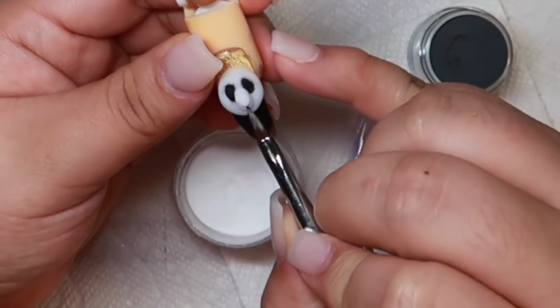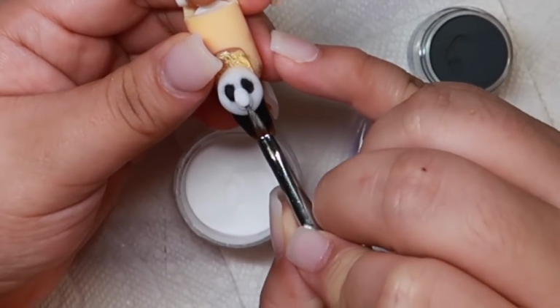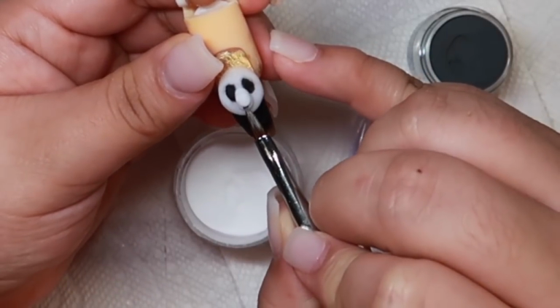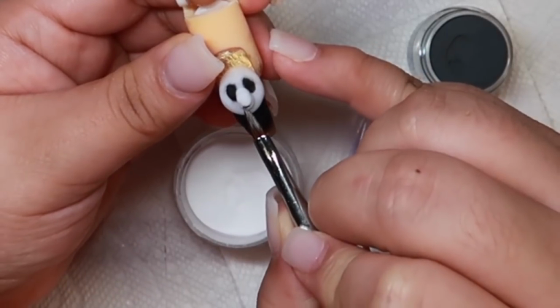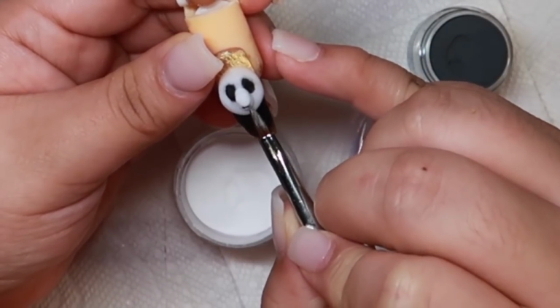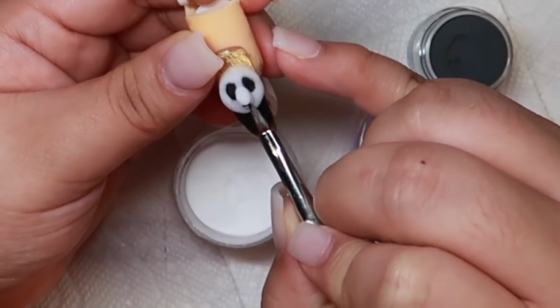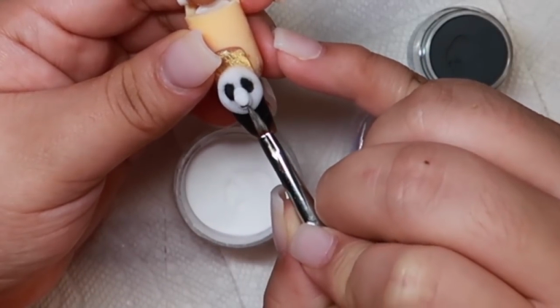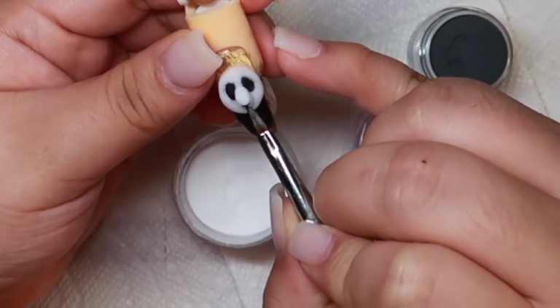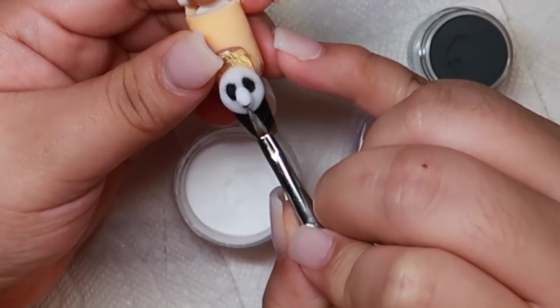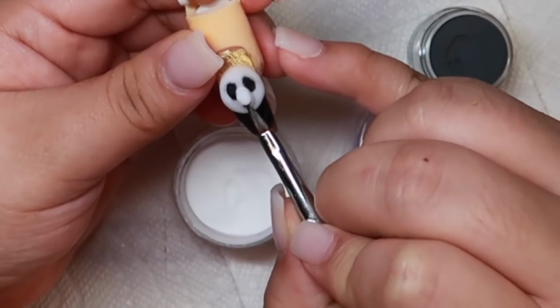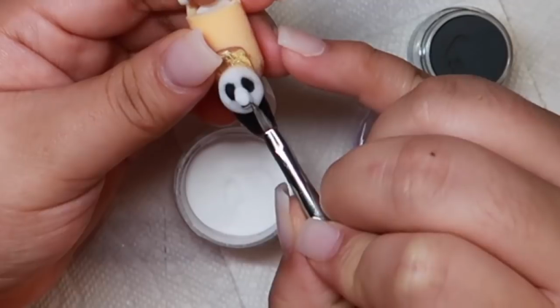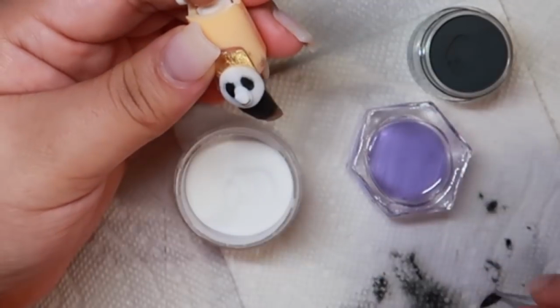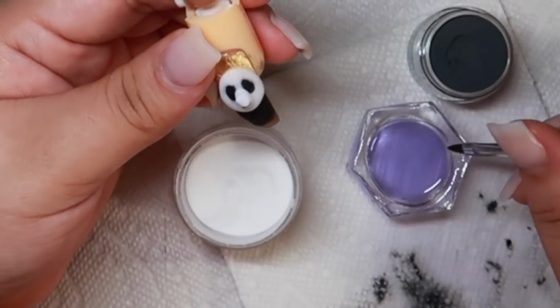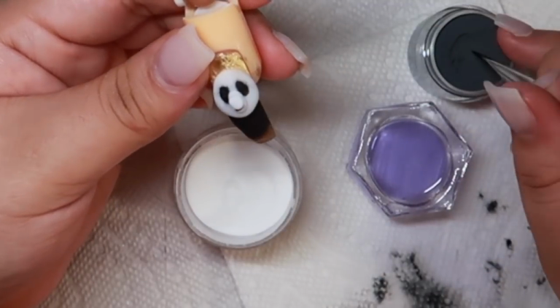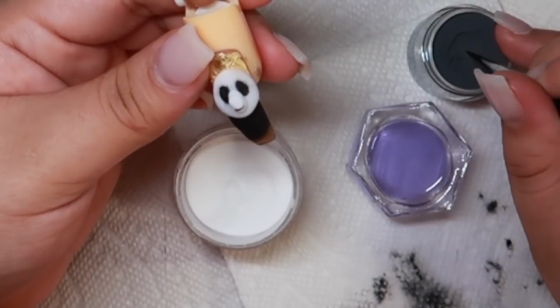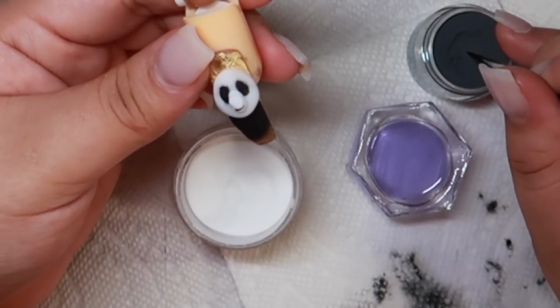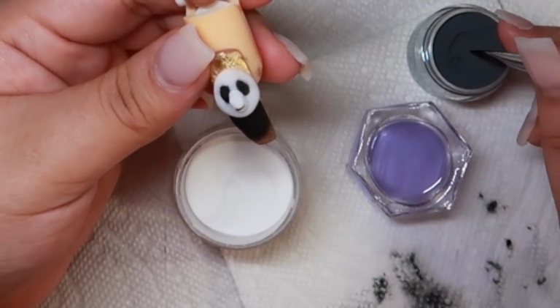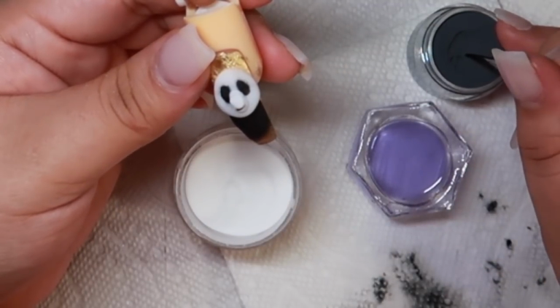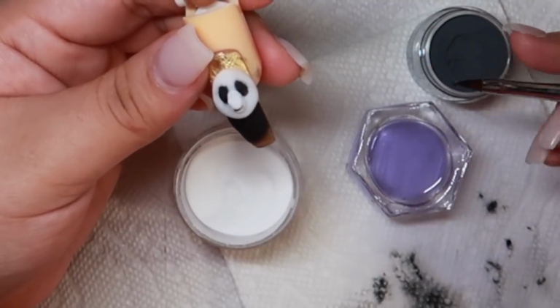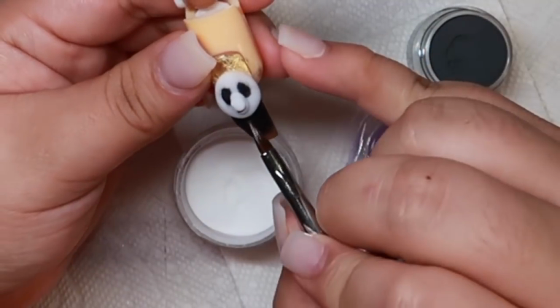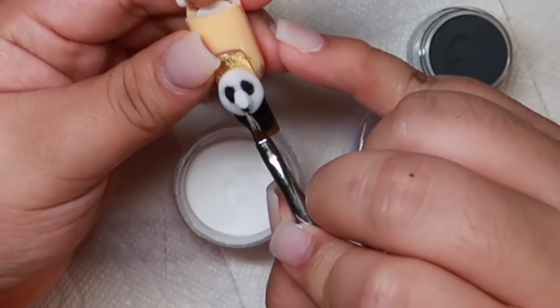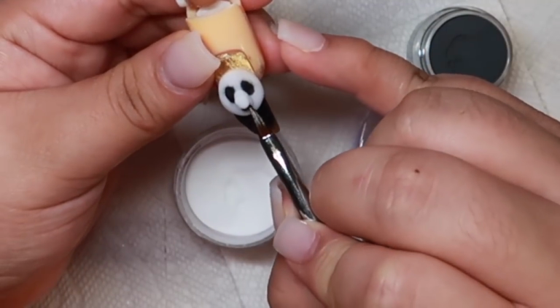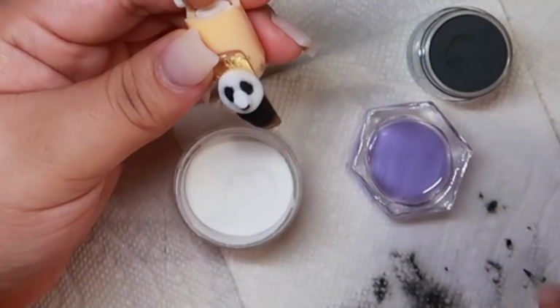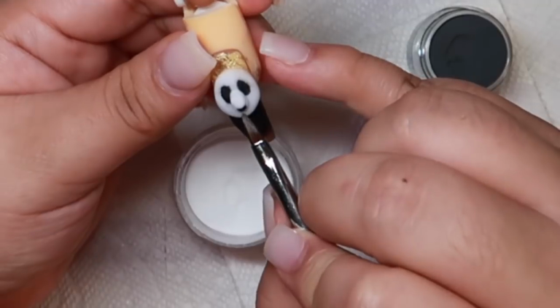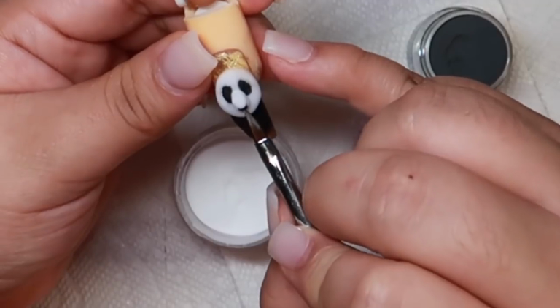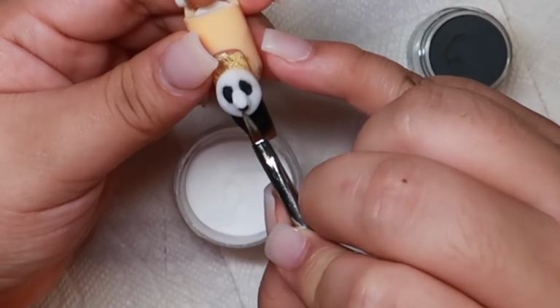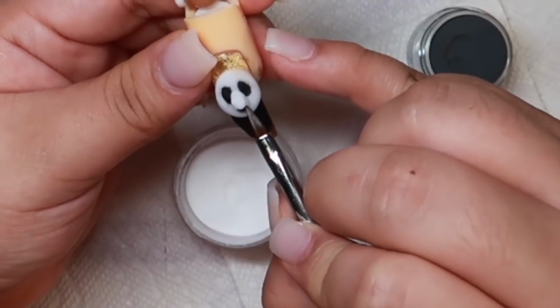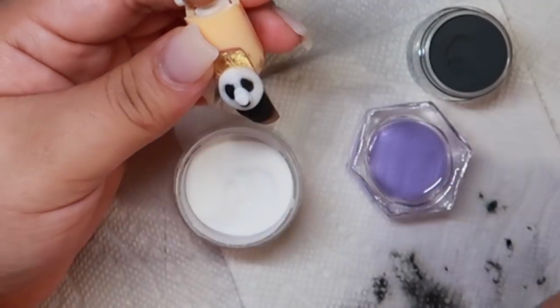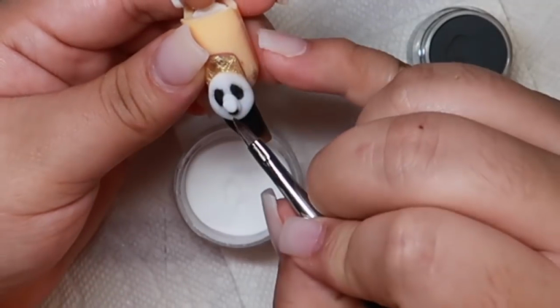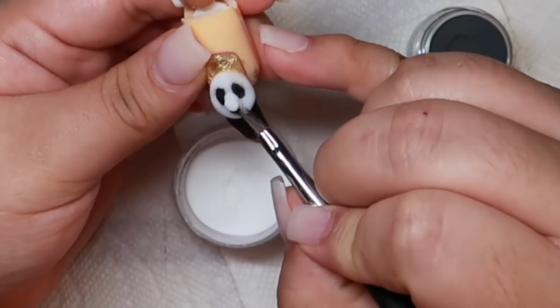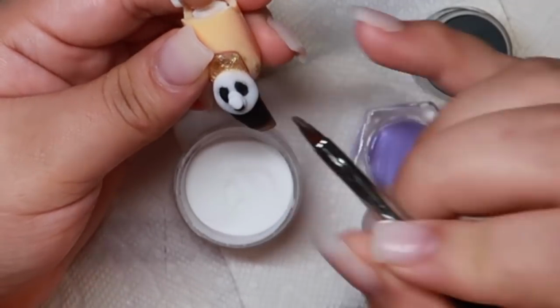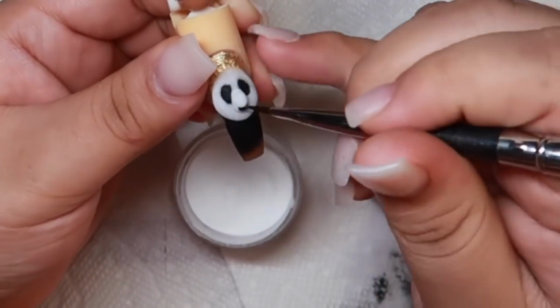So with a really small bead of black, I am going in and I am creating the mouth of the panda. I will also be using the black to sculpt a heart-like shape to create the nose.